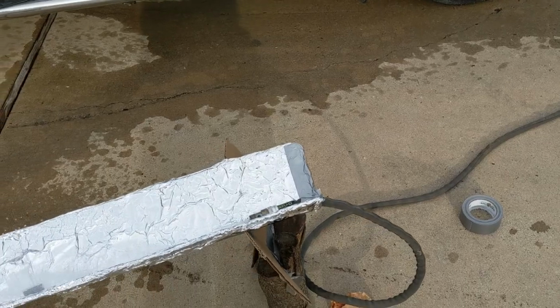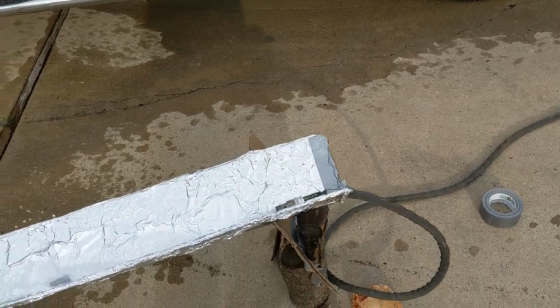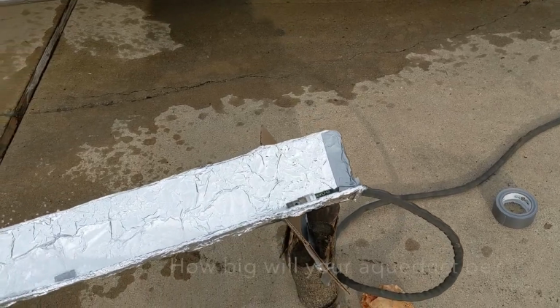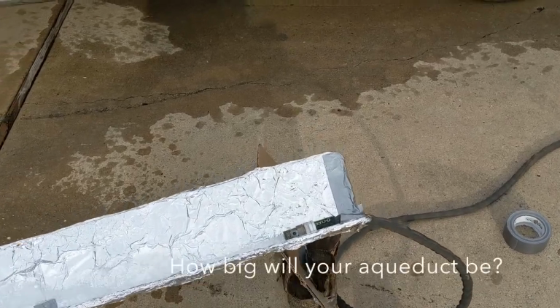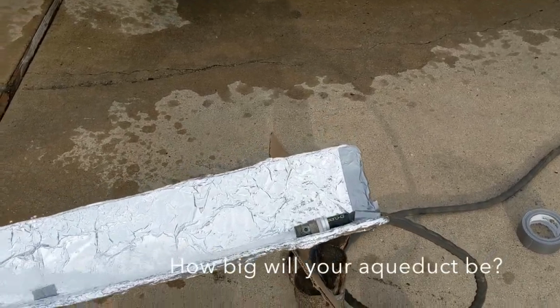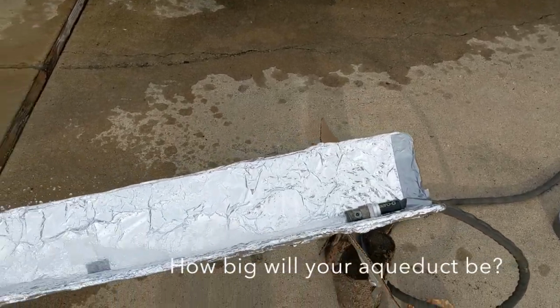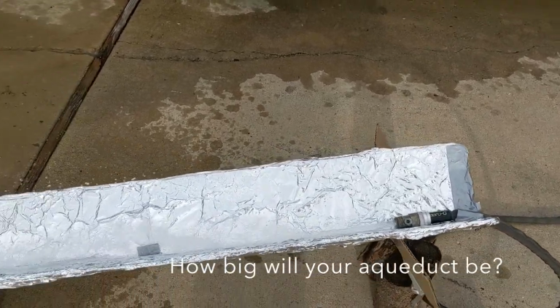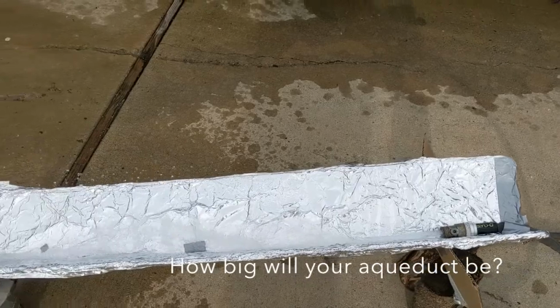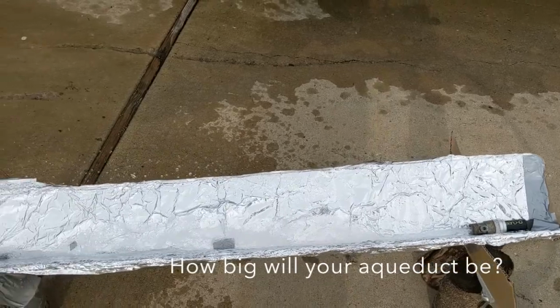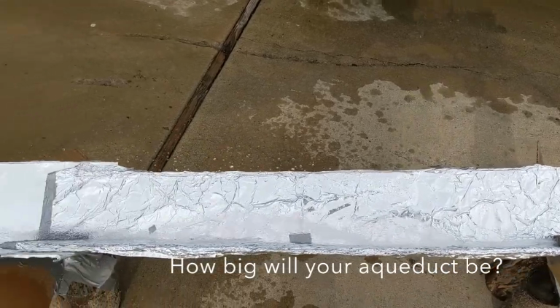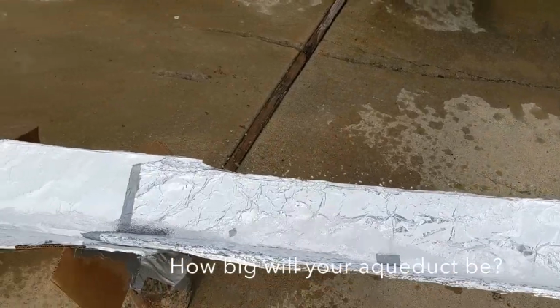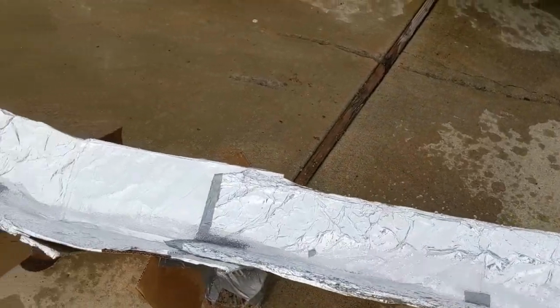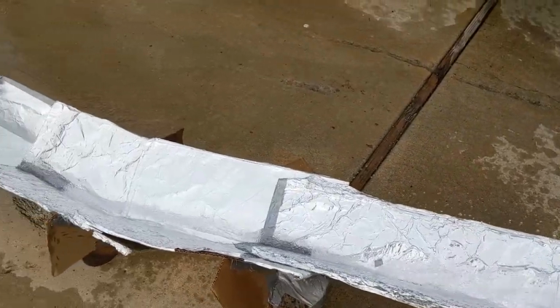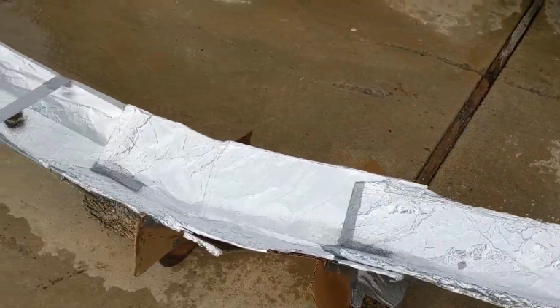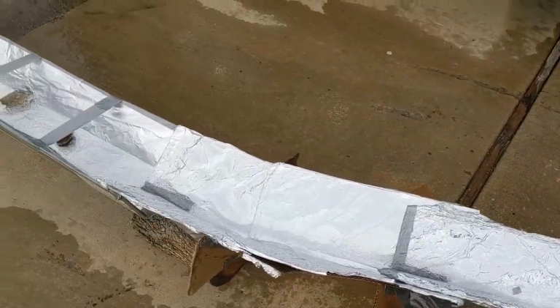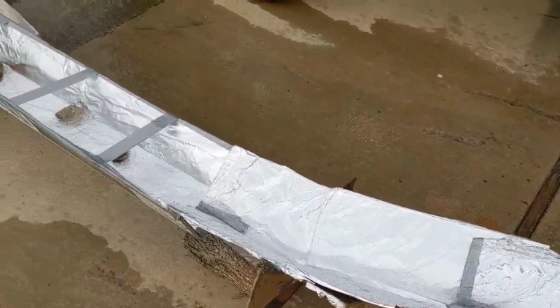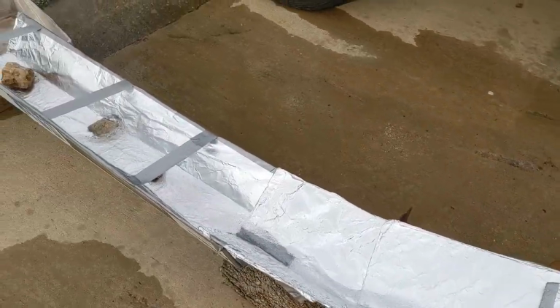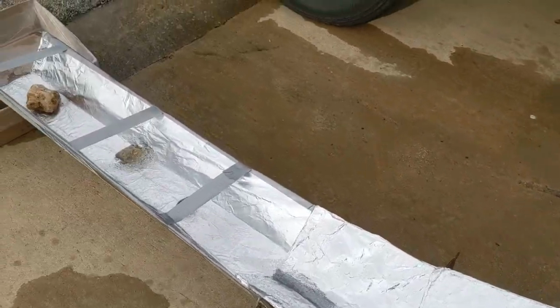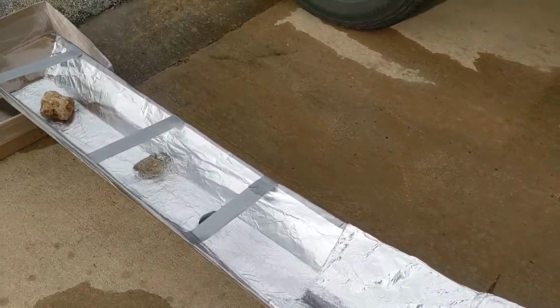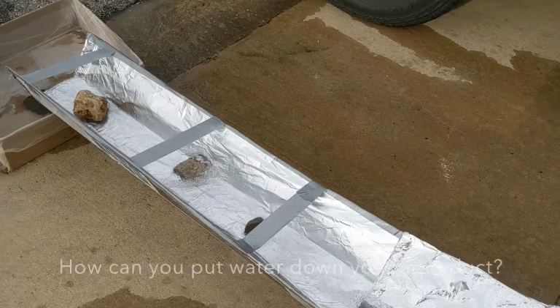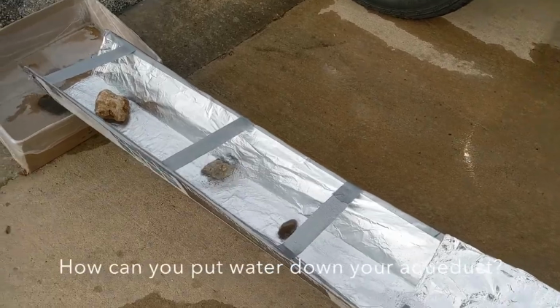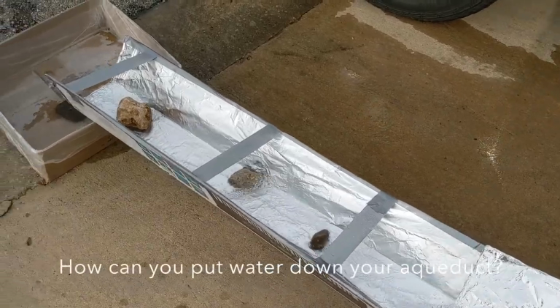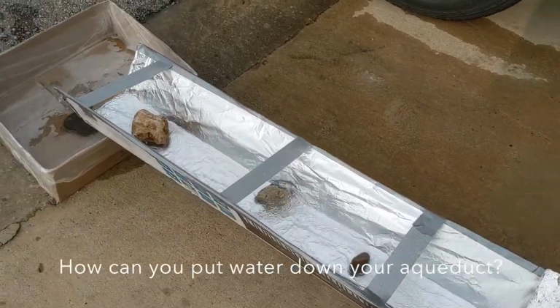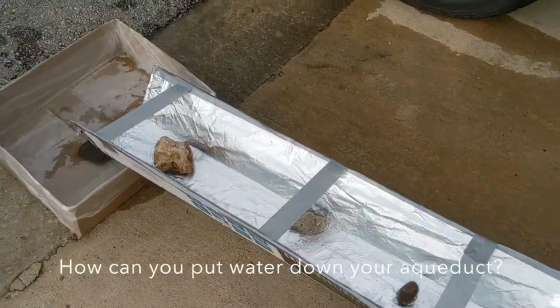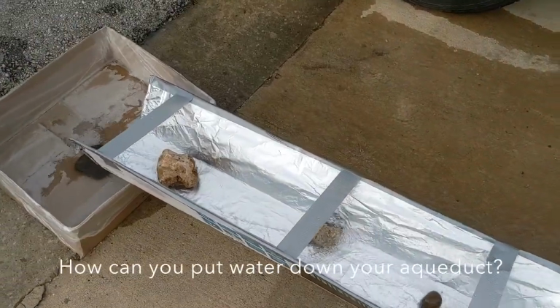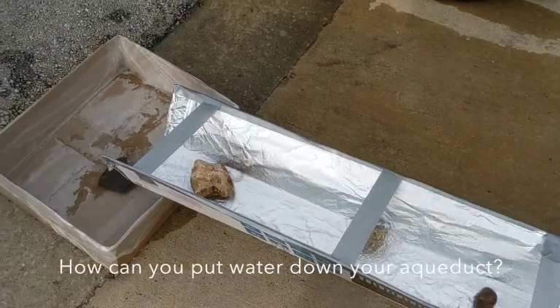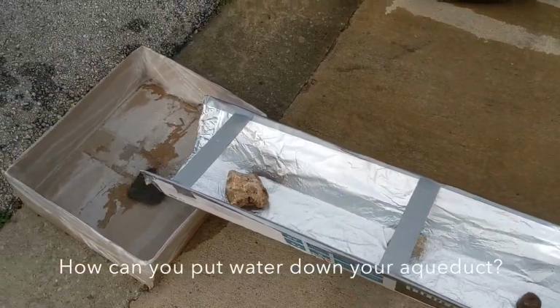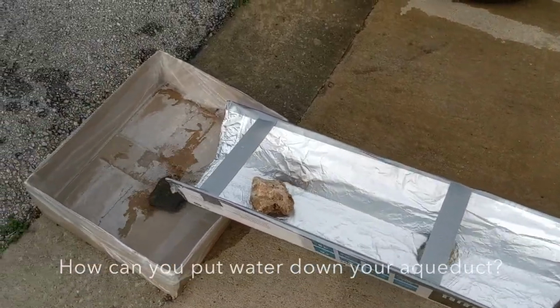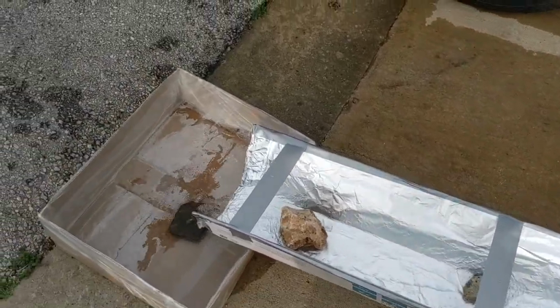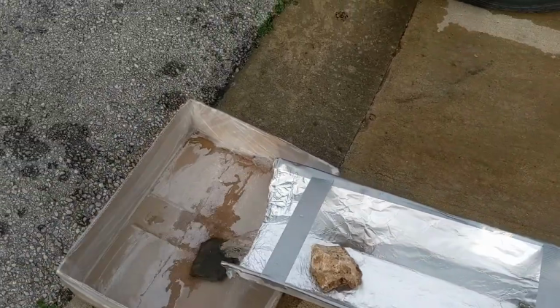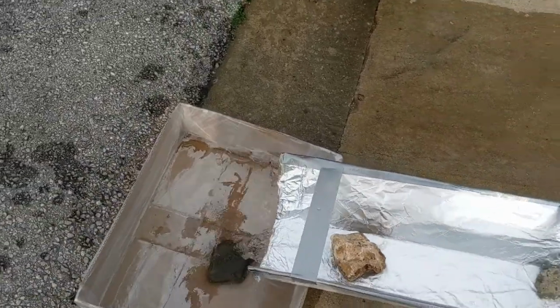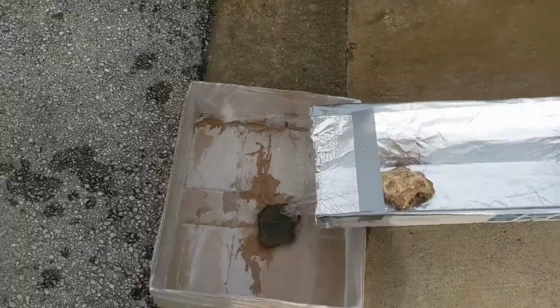All right AmaziumU, here's my aqueduct that I built. I am running water to it with a hose from the house. However, you can use a bucket or just straight from a faucet, or any other way you think of to bring water to it.